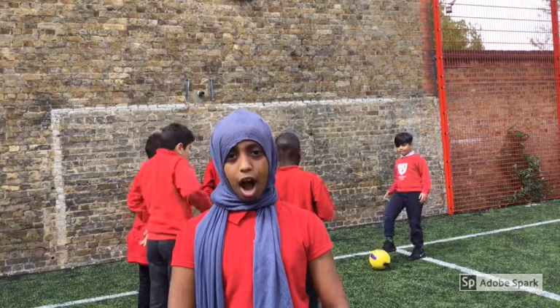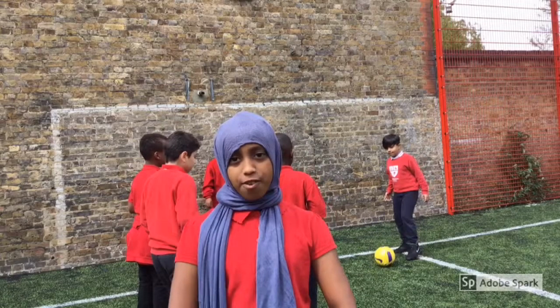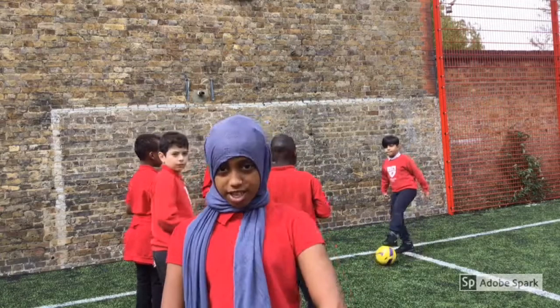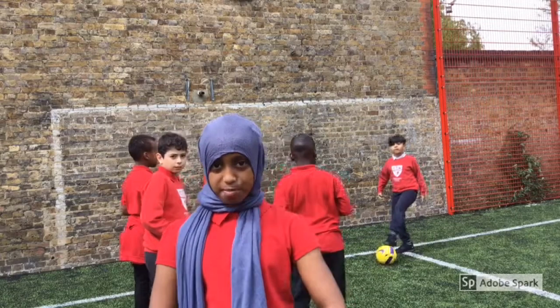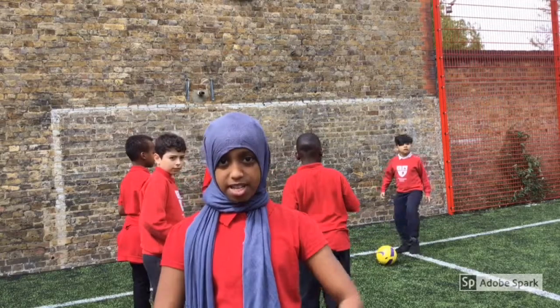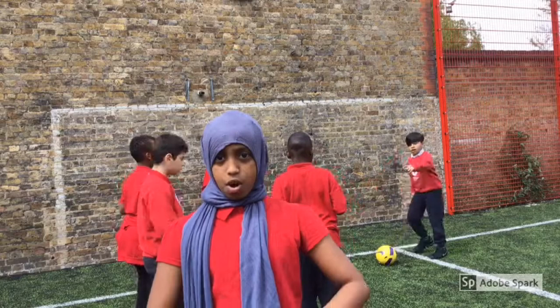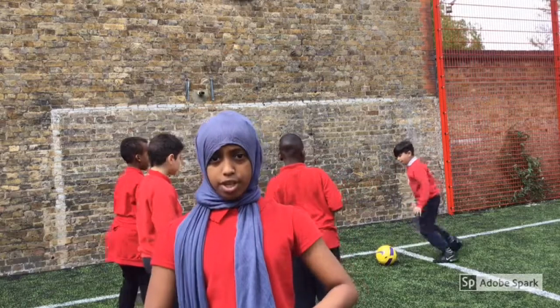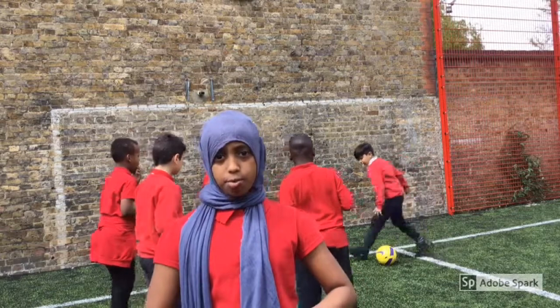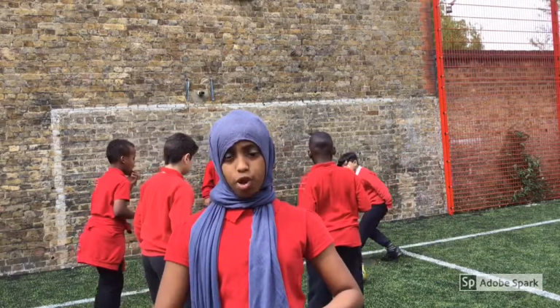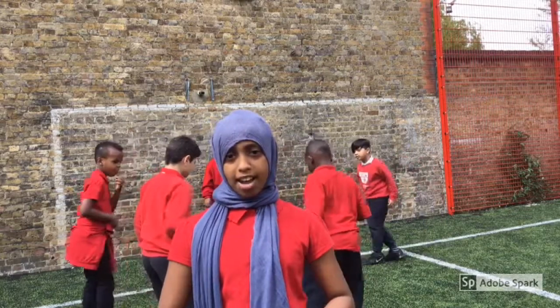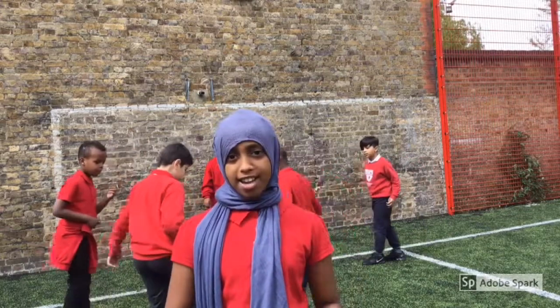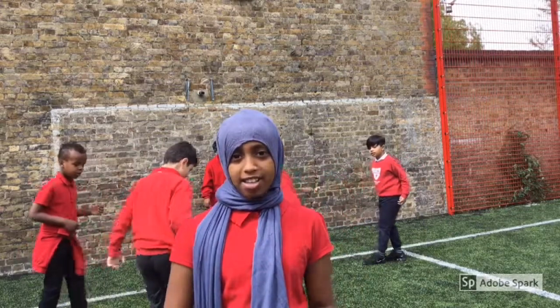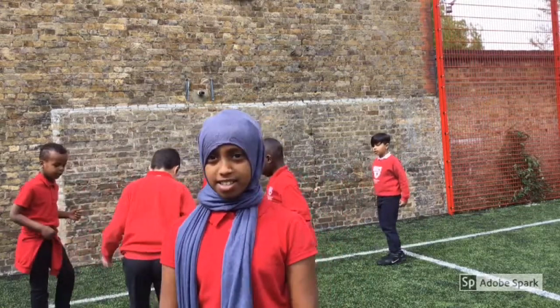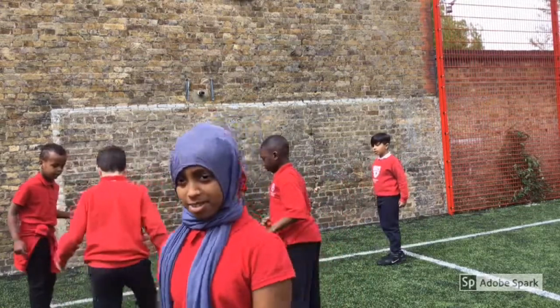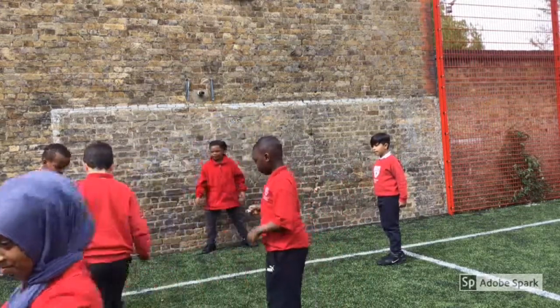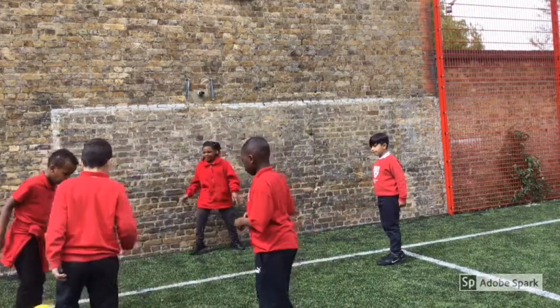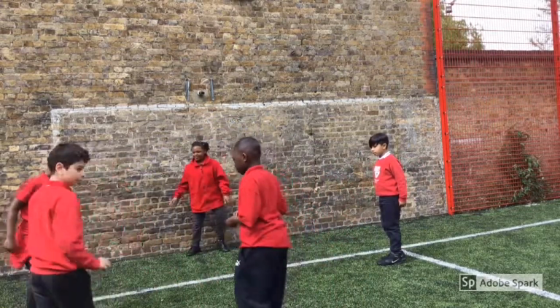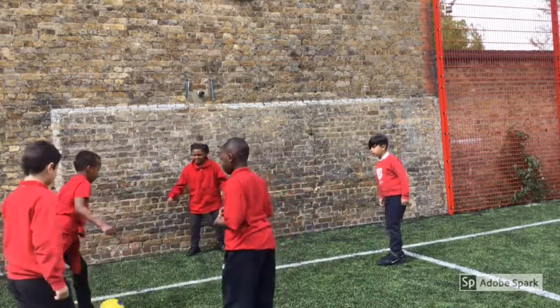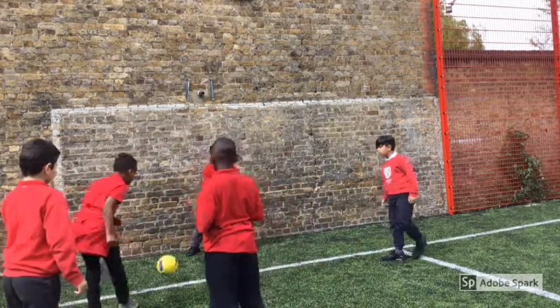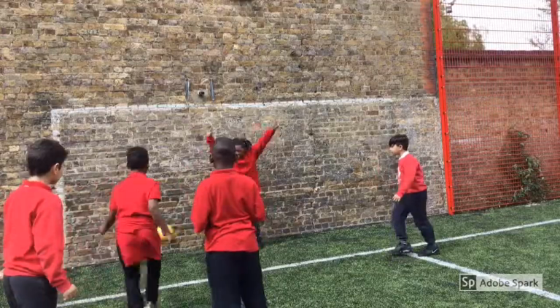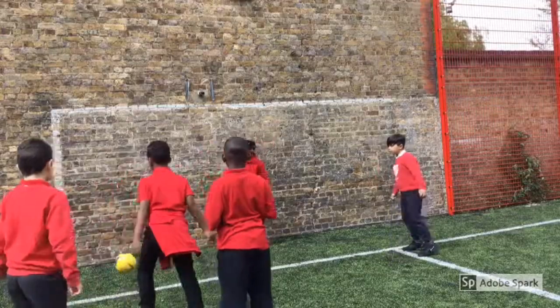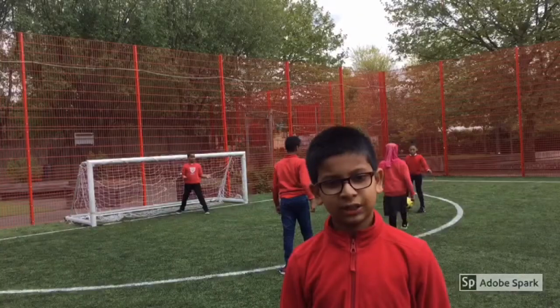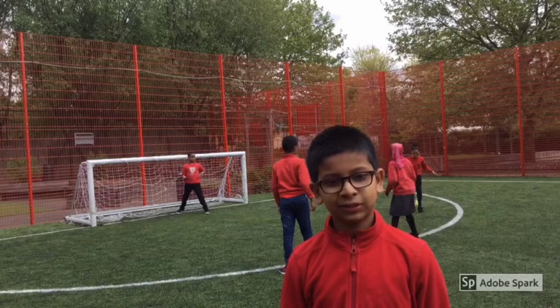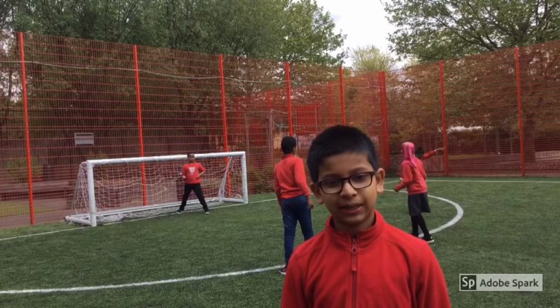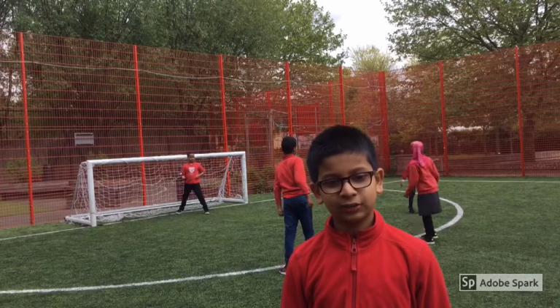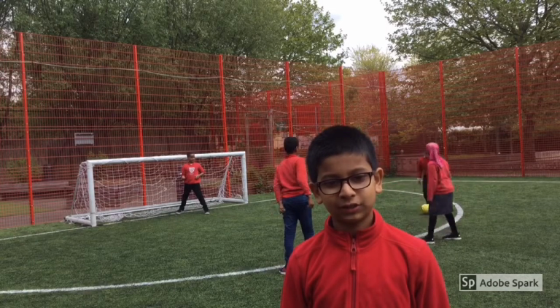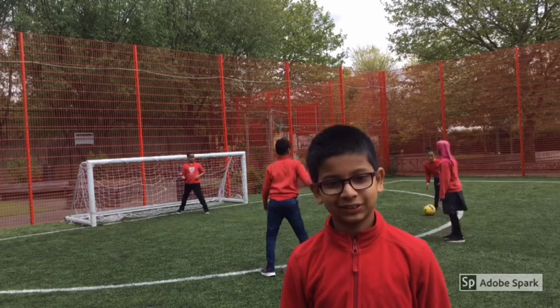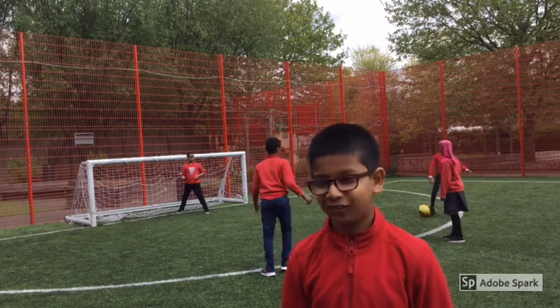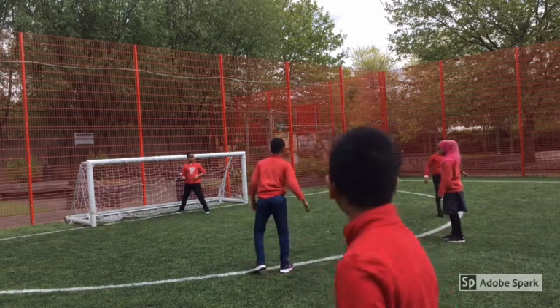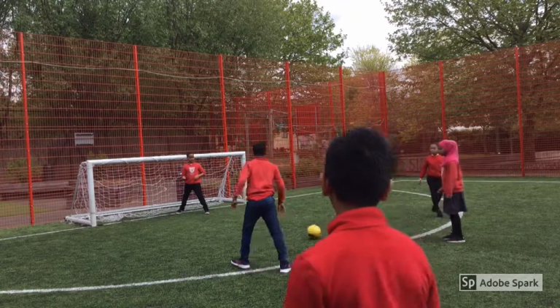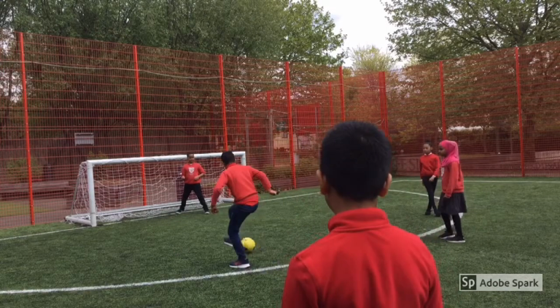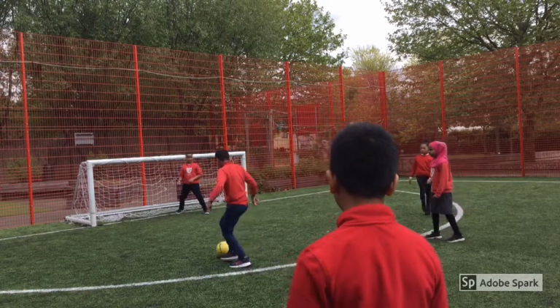Carbs are found in chickpeas, which helps you run like a lioness. Chickpeas contain protein, which makes you strong. Come on, you can do it.